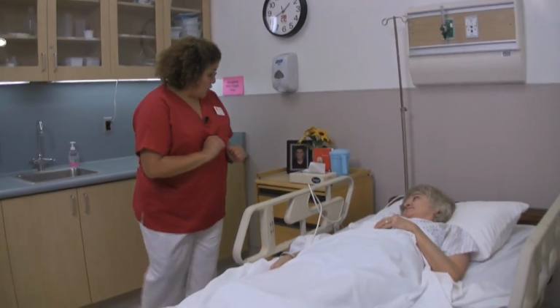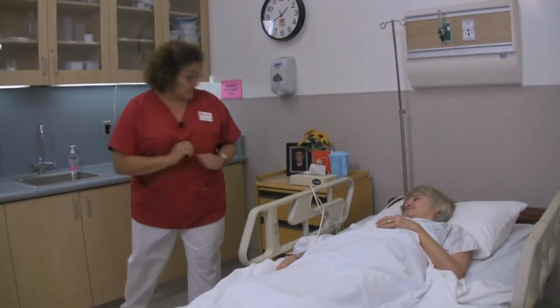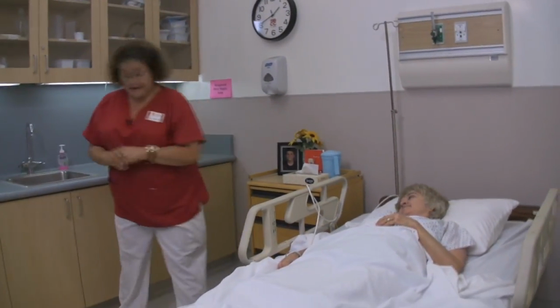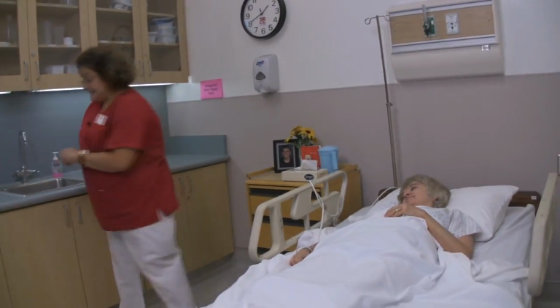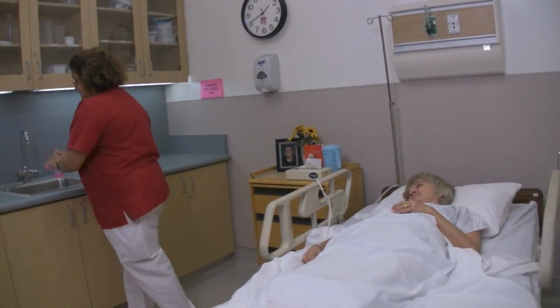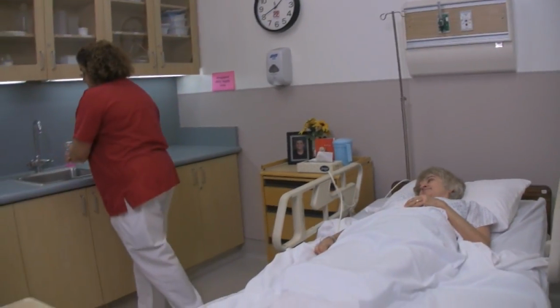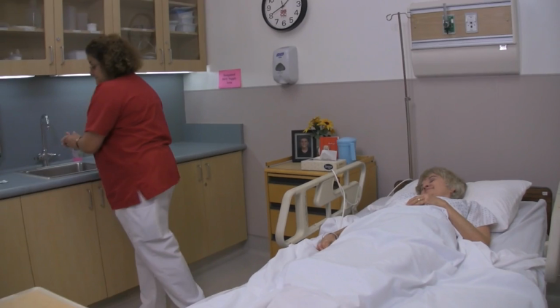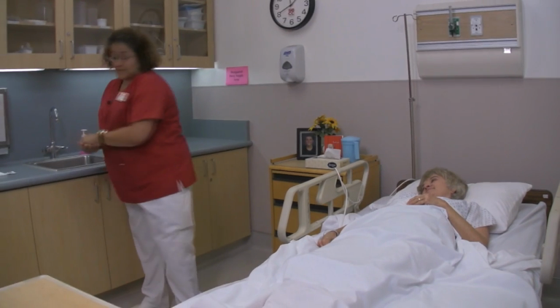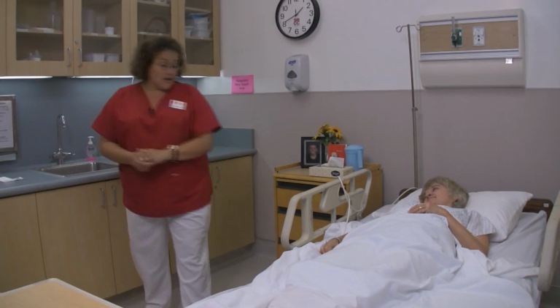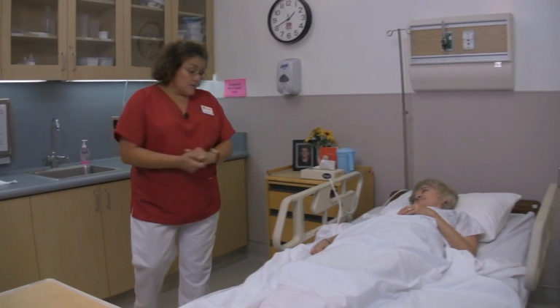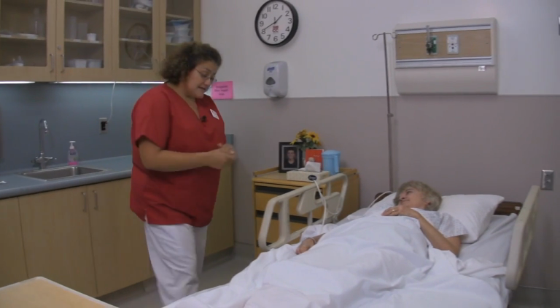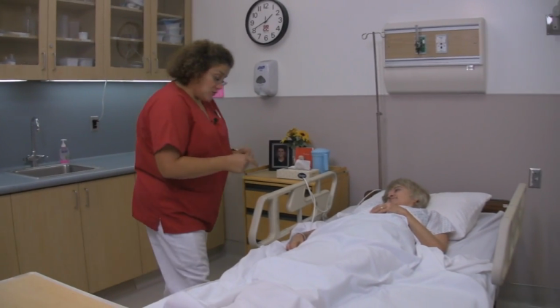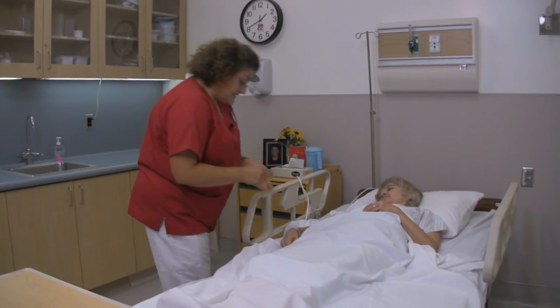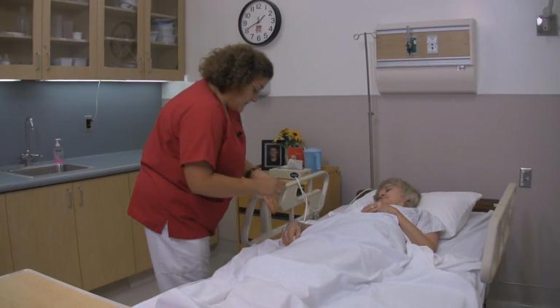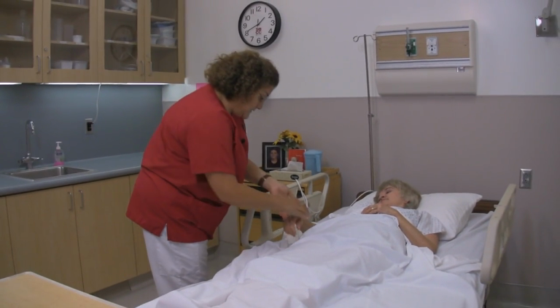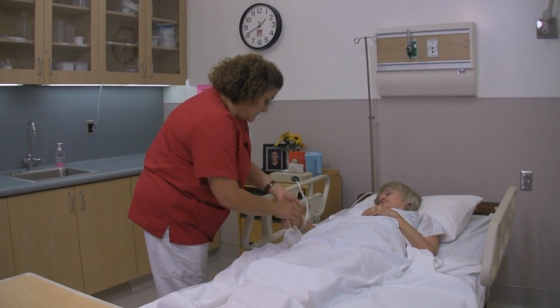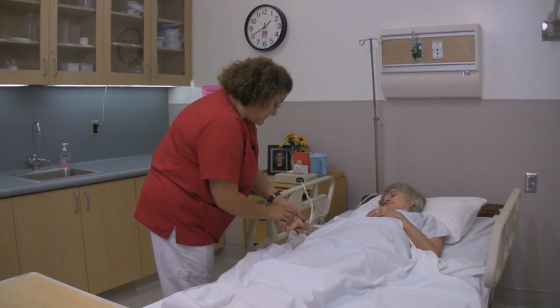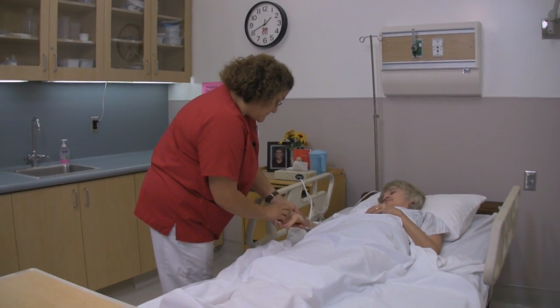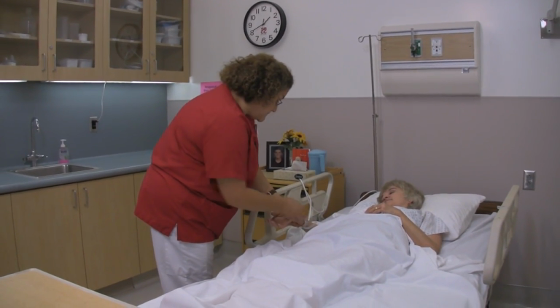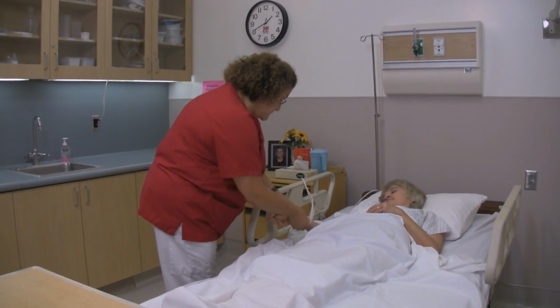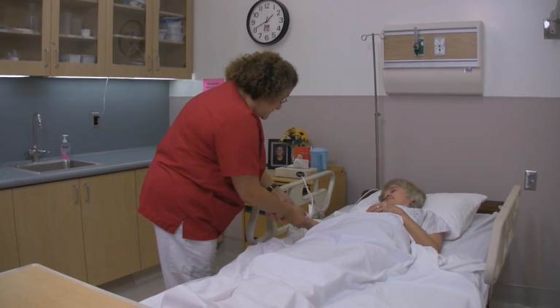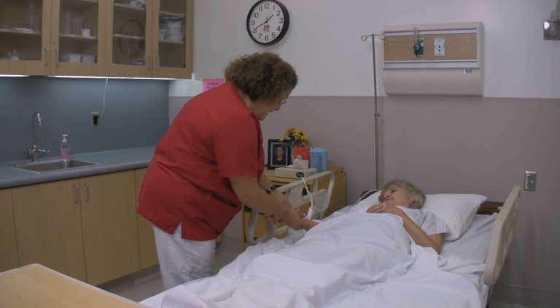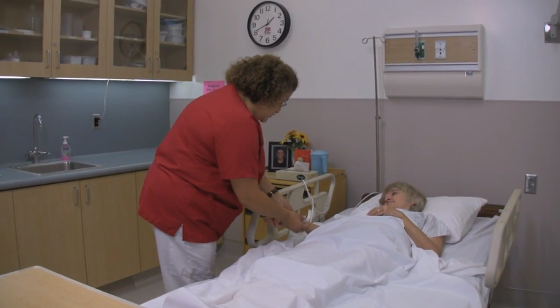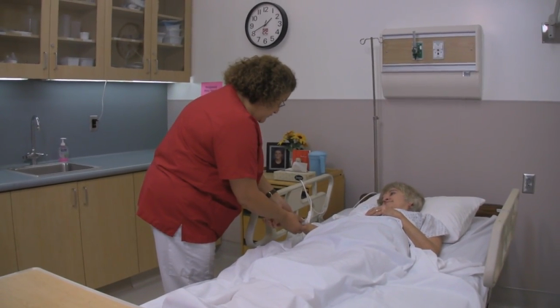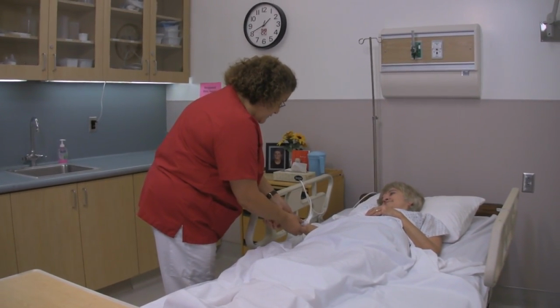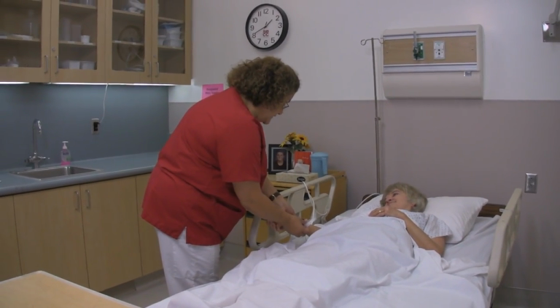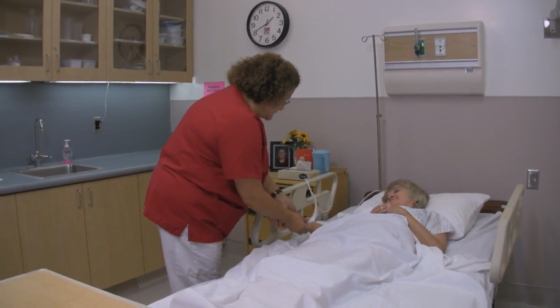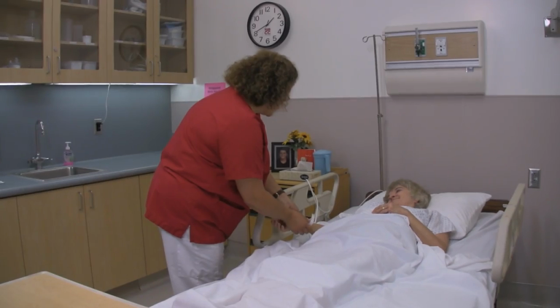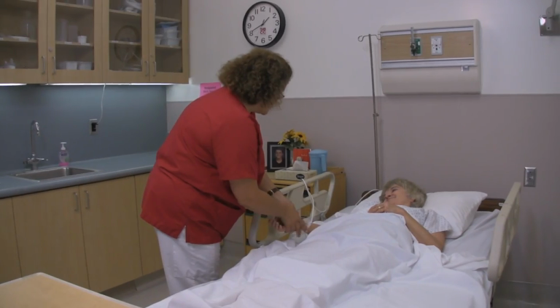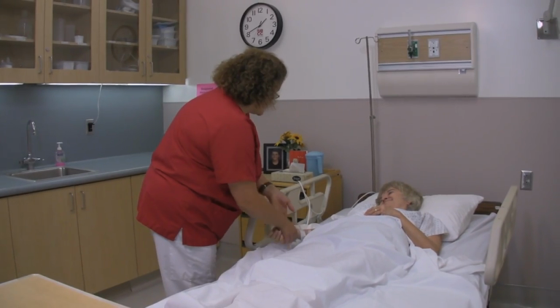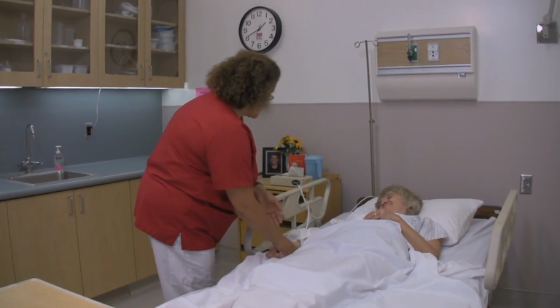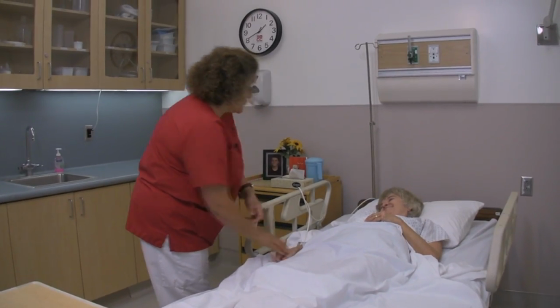I'm going to wash my hands. May I see your ID band? Yes, you're Marilyn Jones.